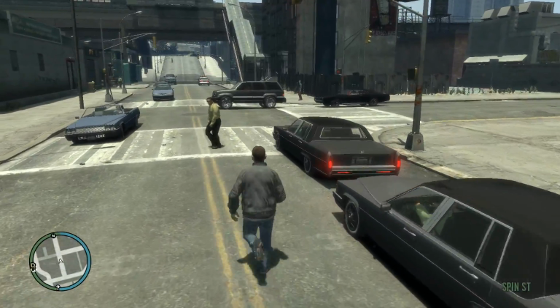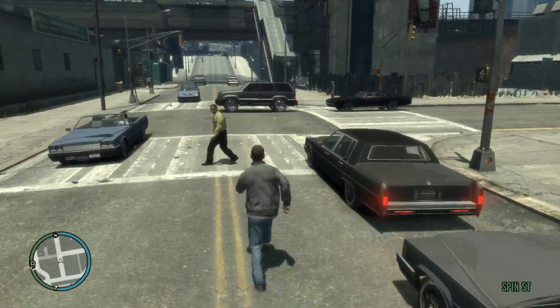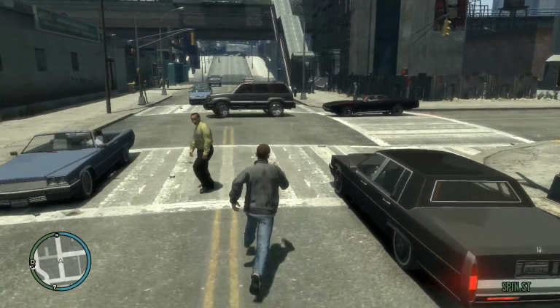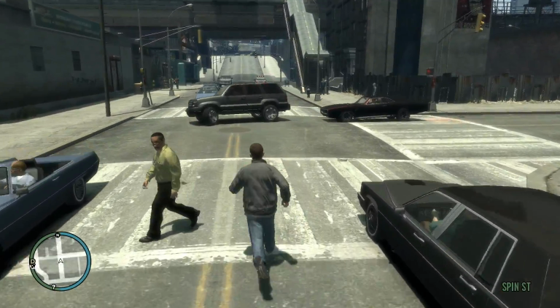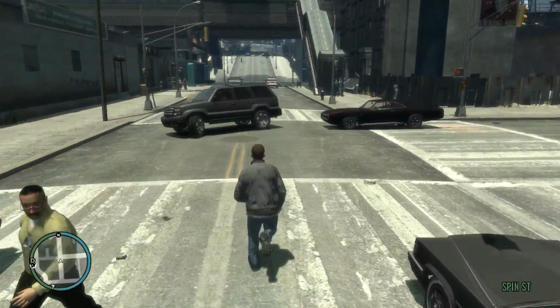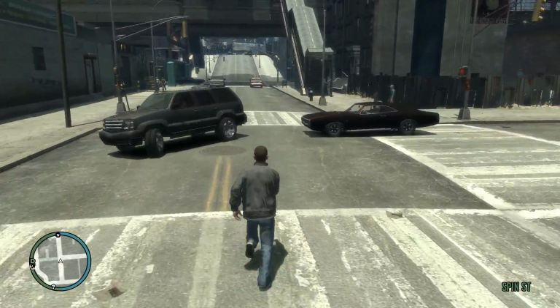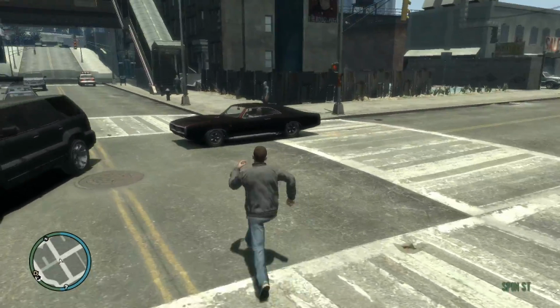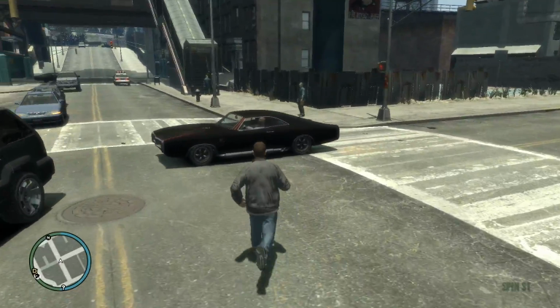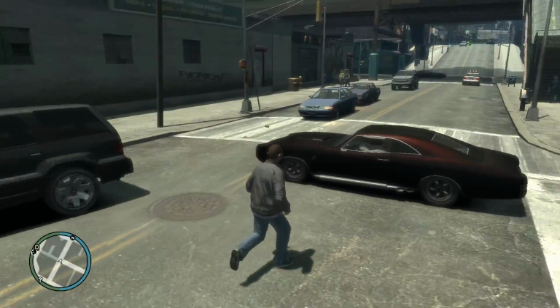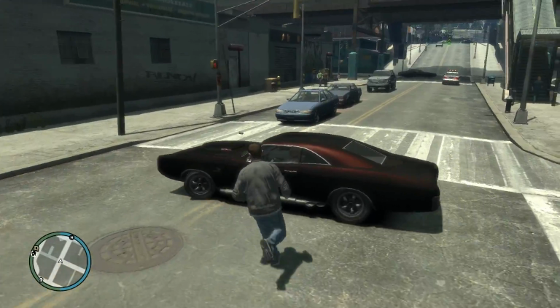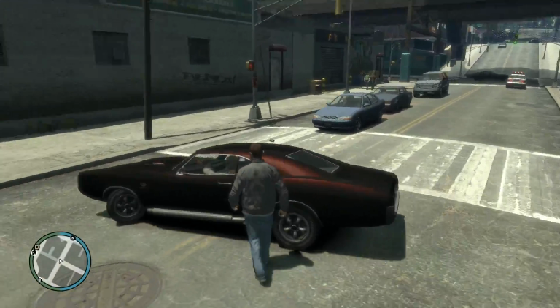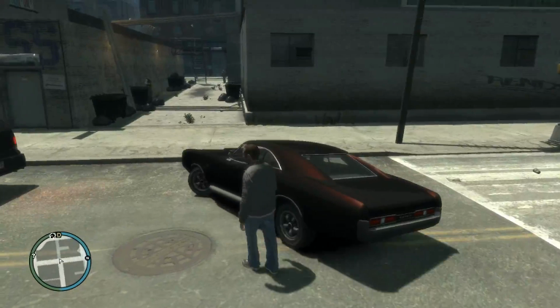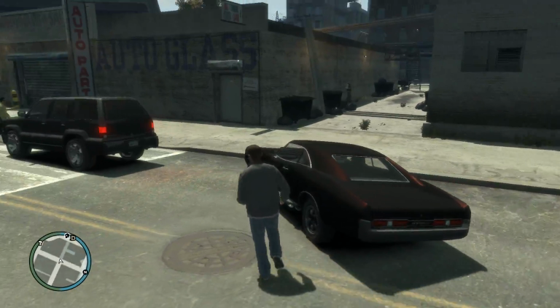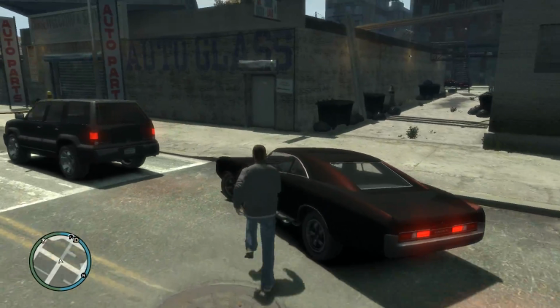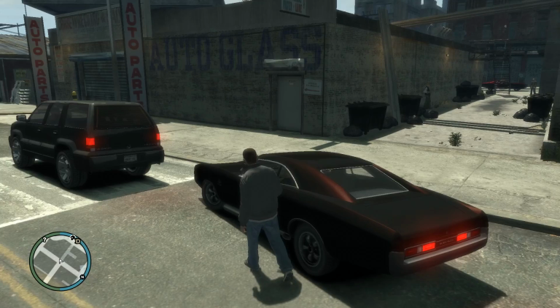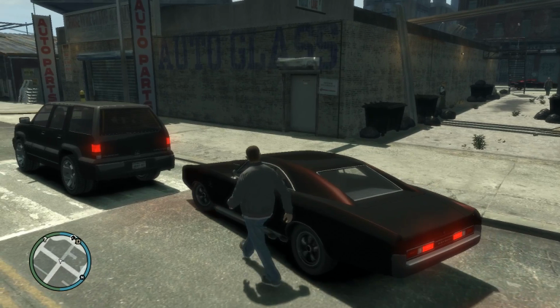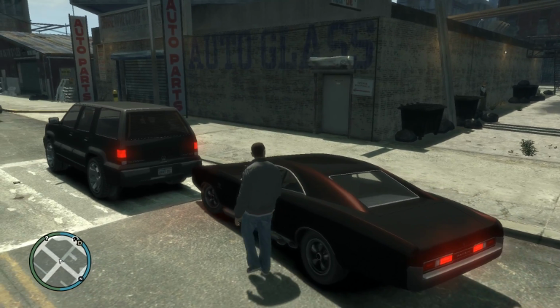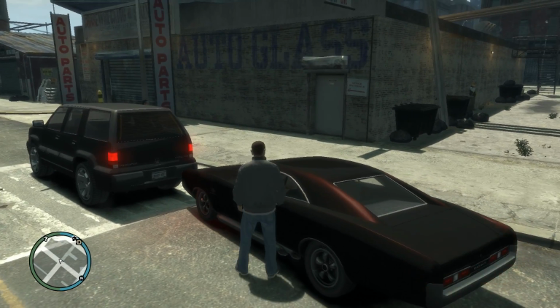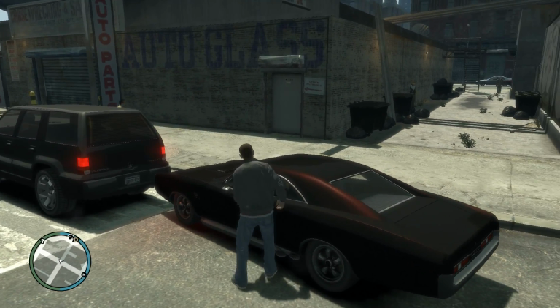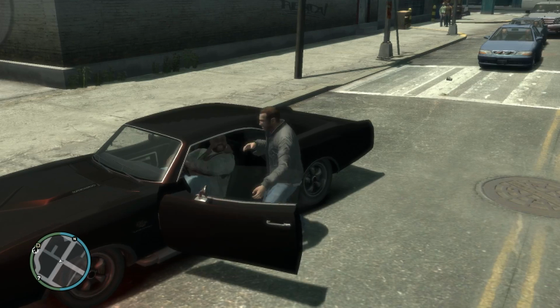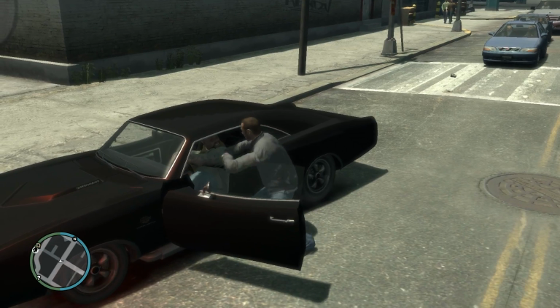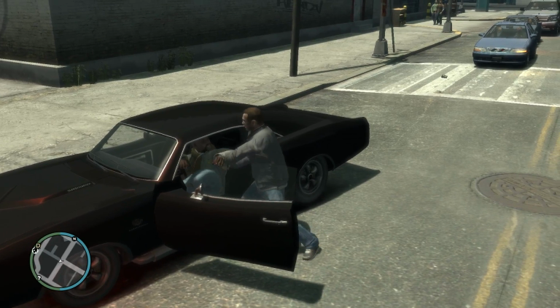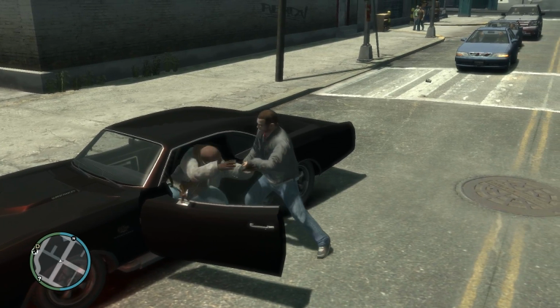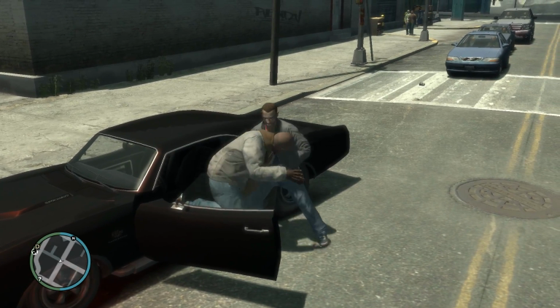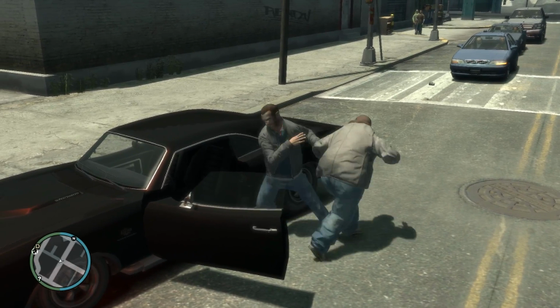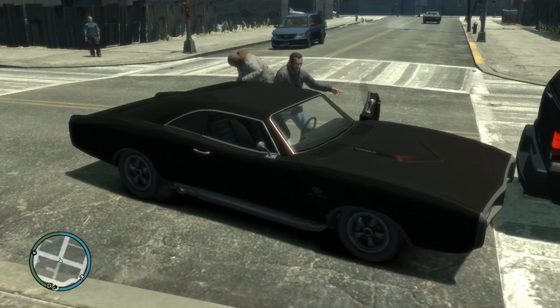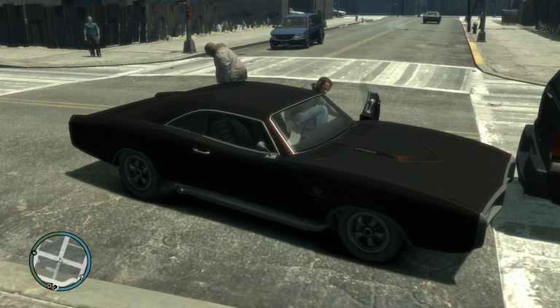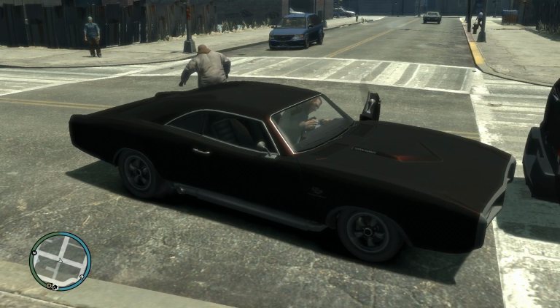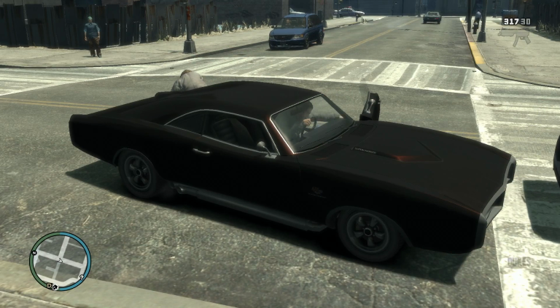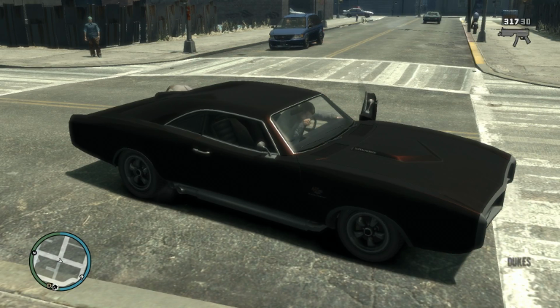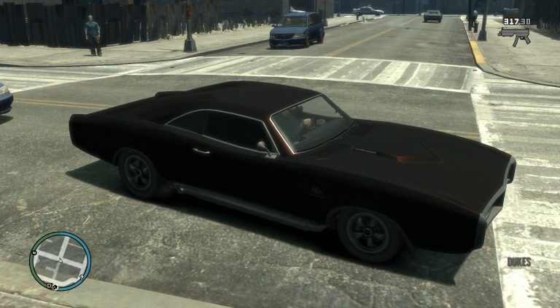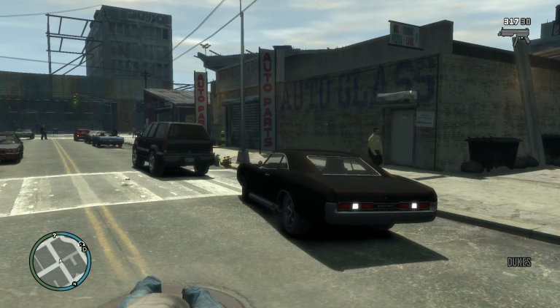I don't know what to tell you here. They performed pretty similar in these benchmarks and they also cost about the same, so I guess it's on you to make this decision.